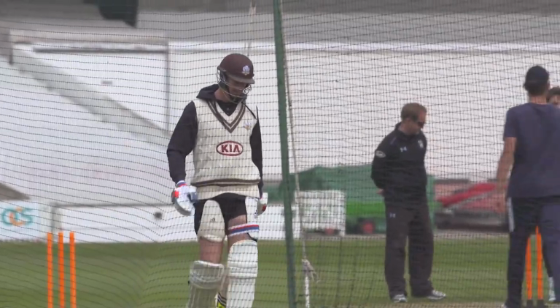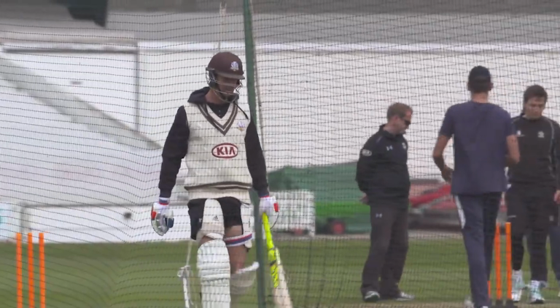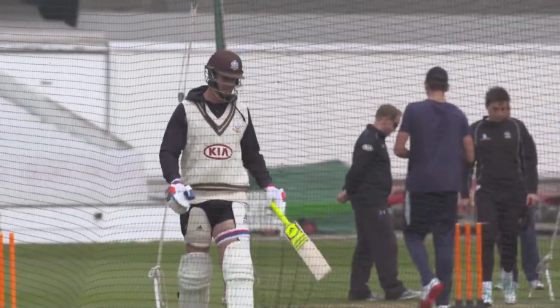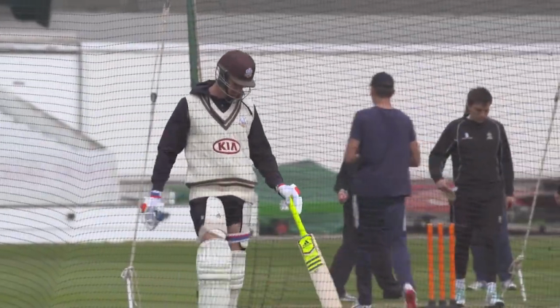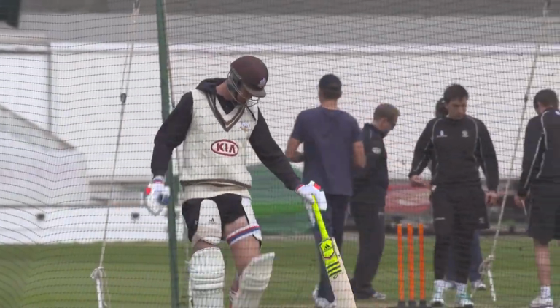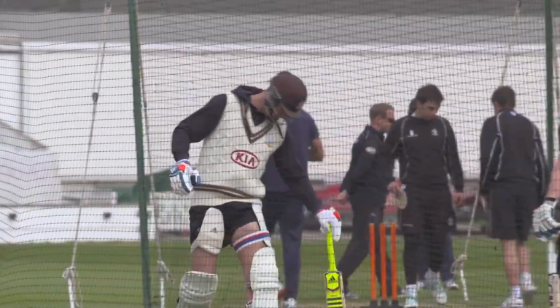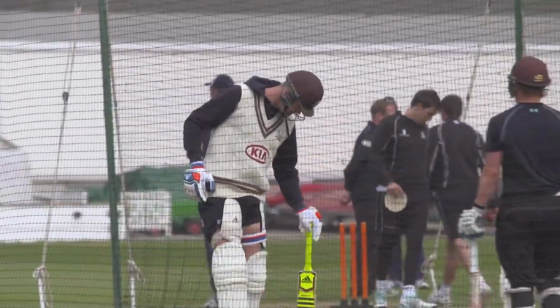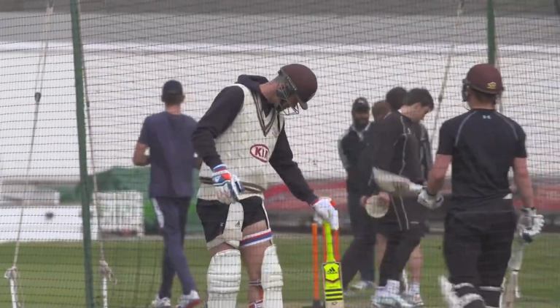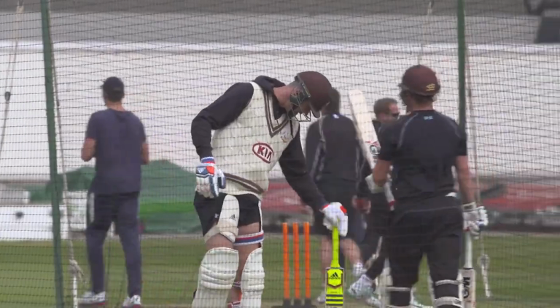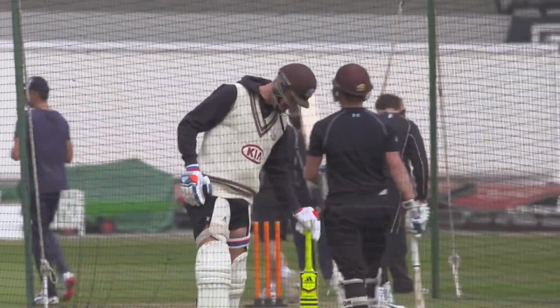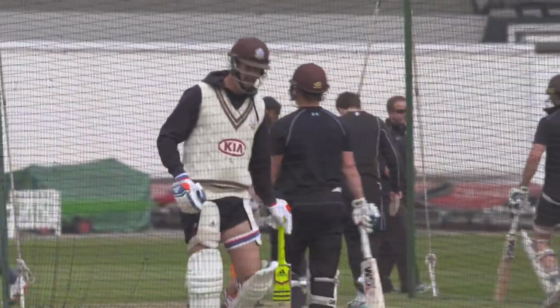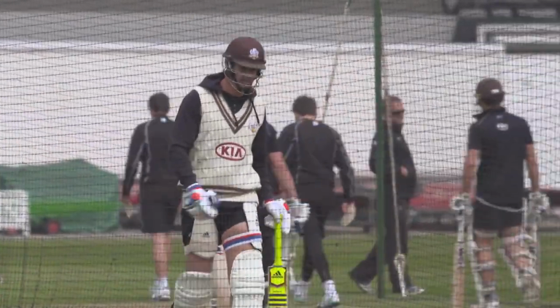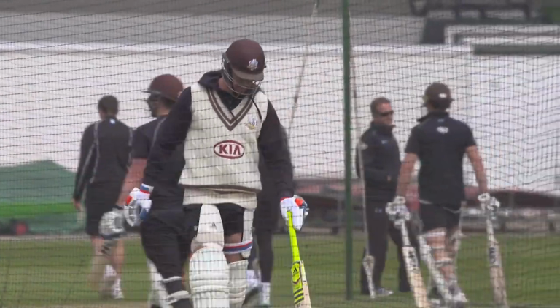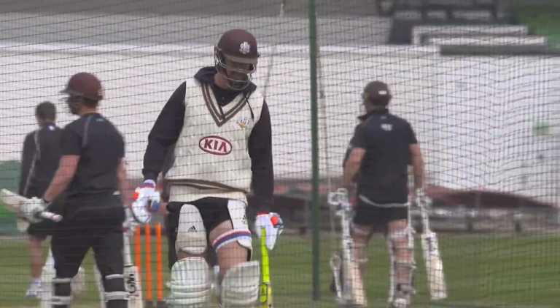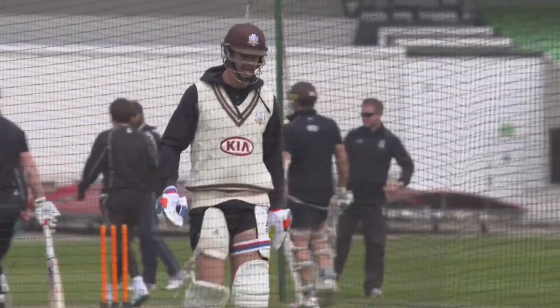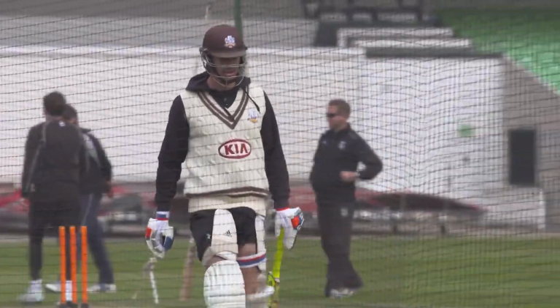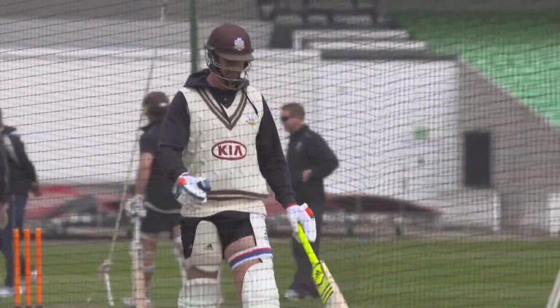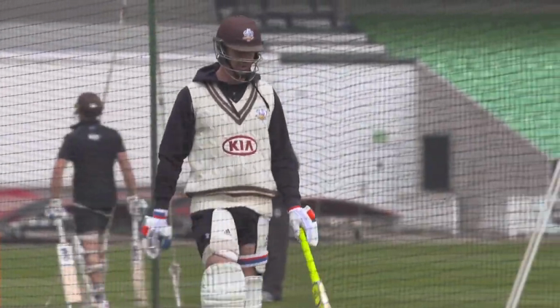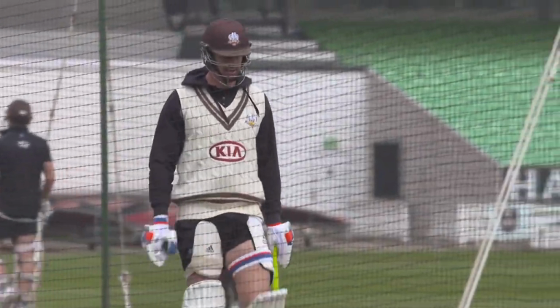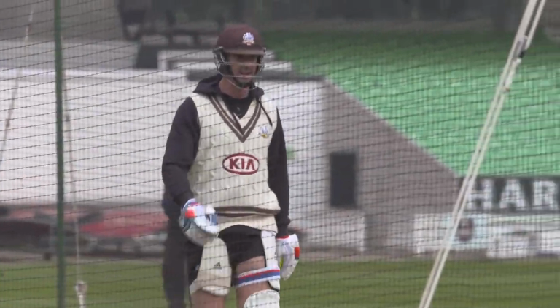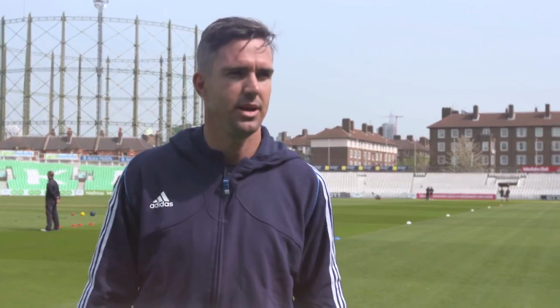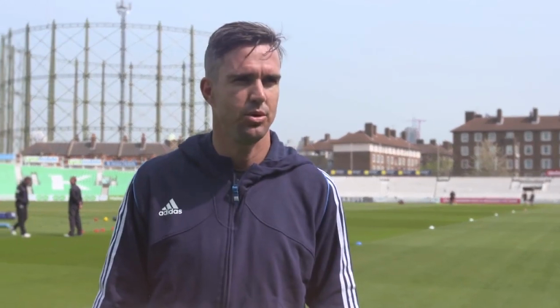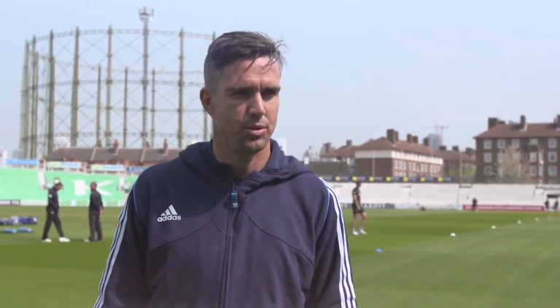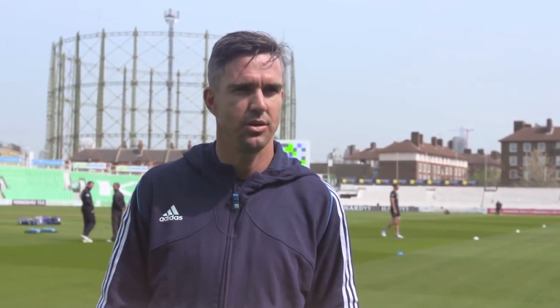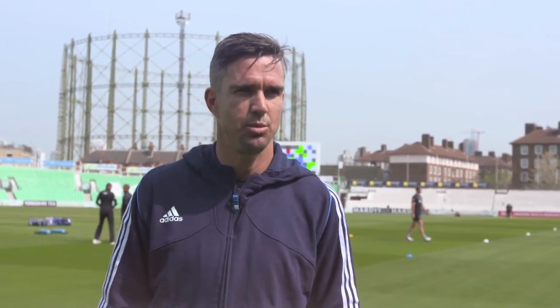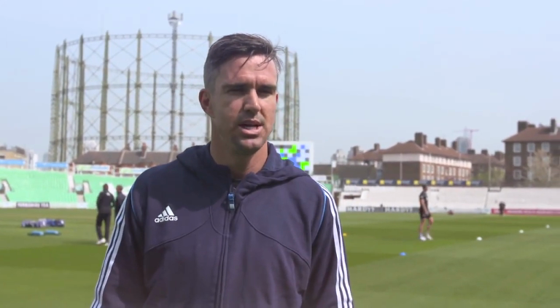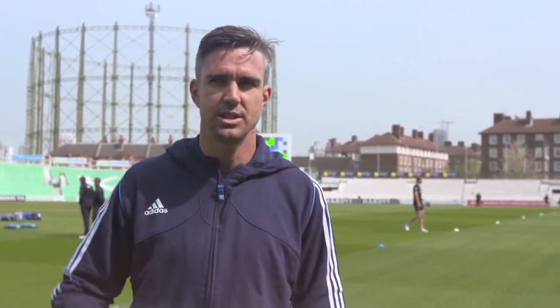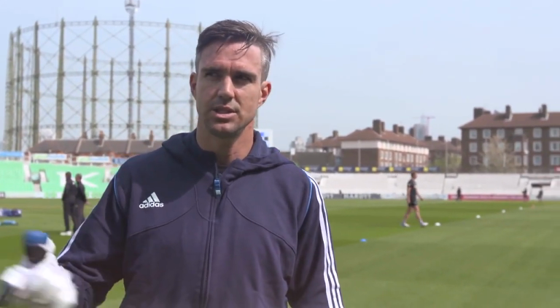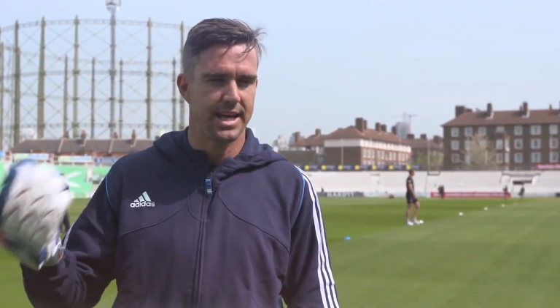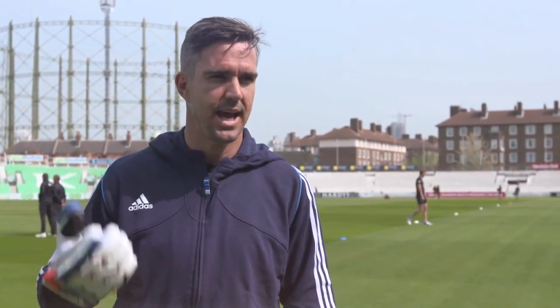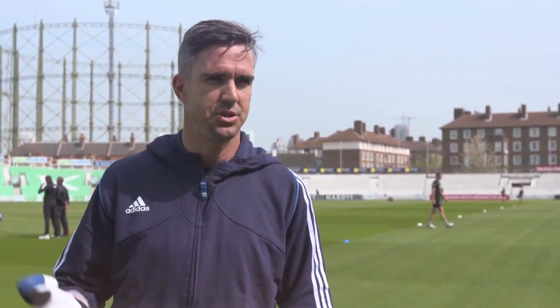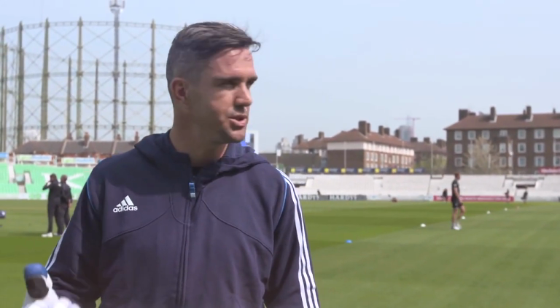Even if you hit a boundary and you feel good, it's just a case of going down the wicket and tapping away, thinking: that ball's gone, next ball. You keep repeating that reset — that ball's gone, next ball — and then you also take in the game situation.